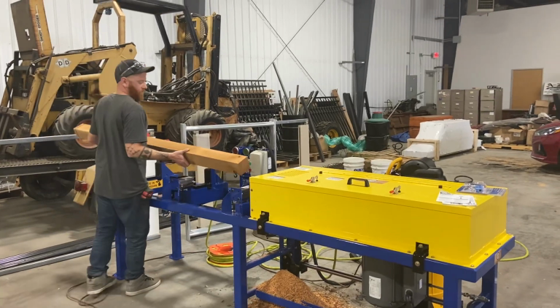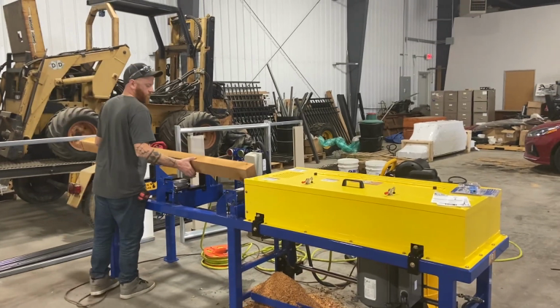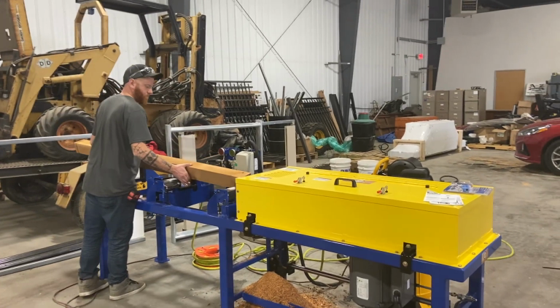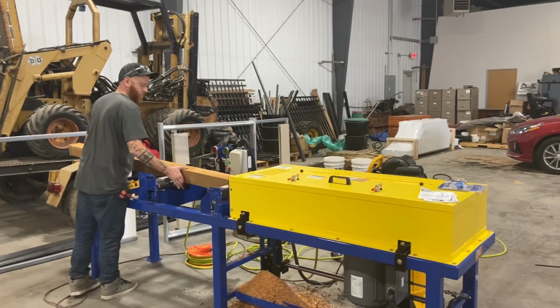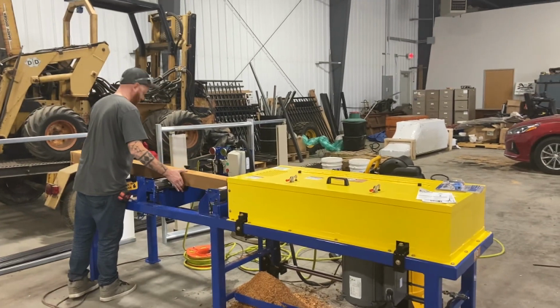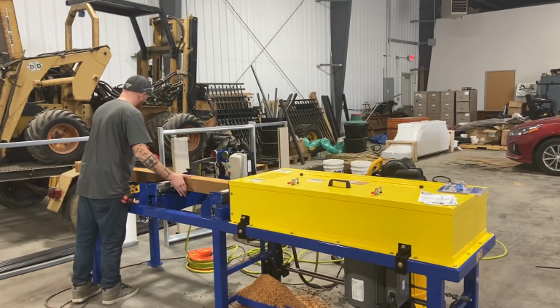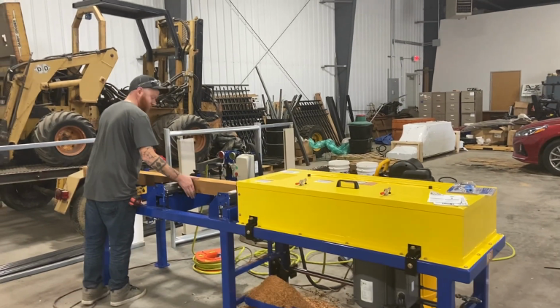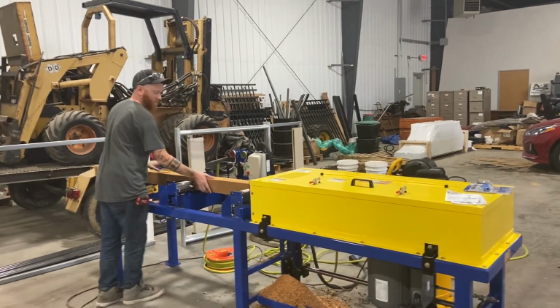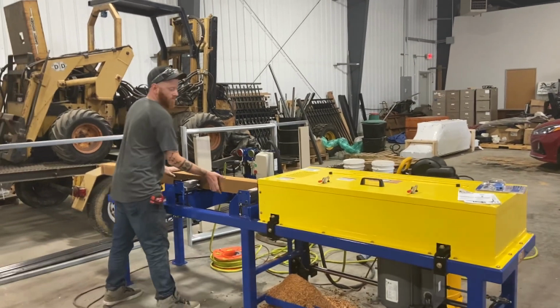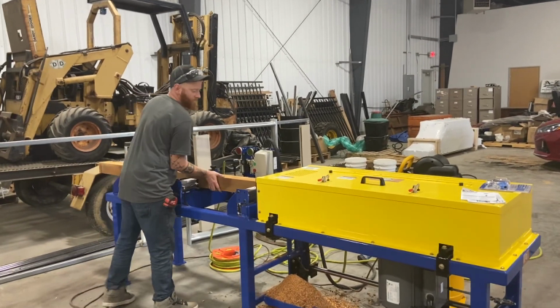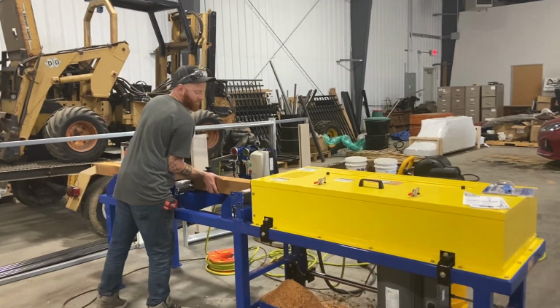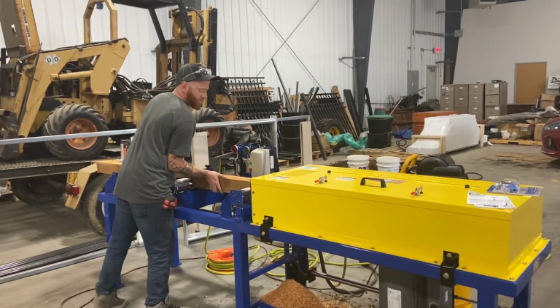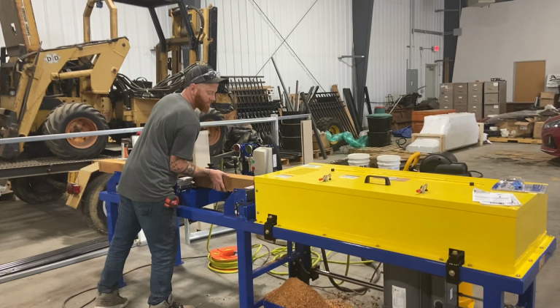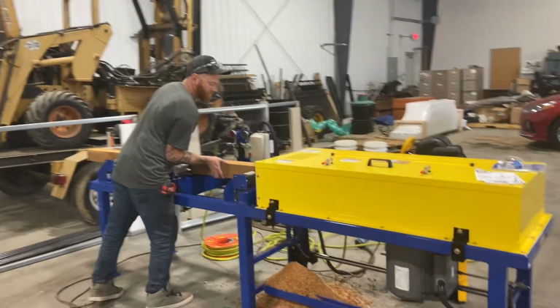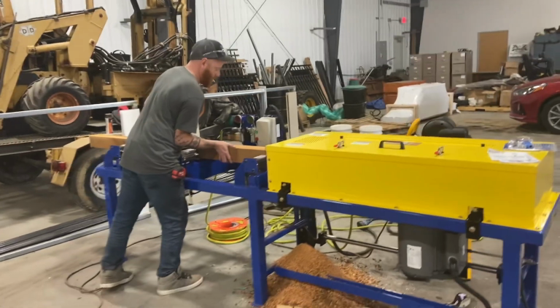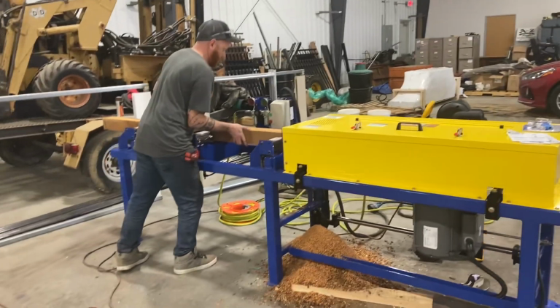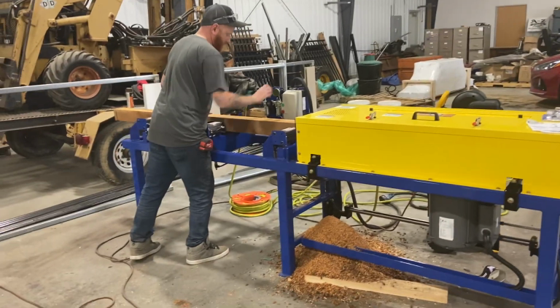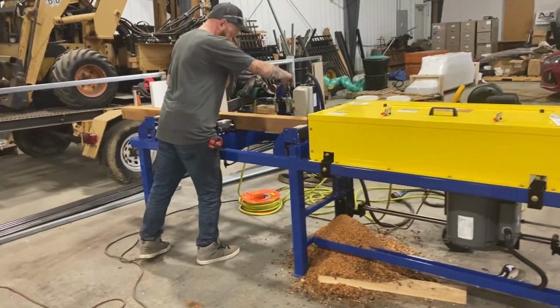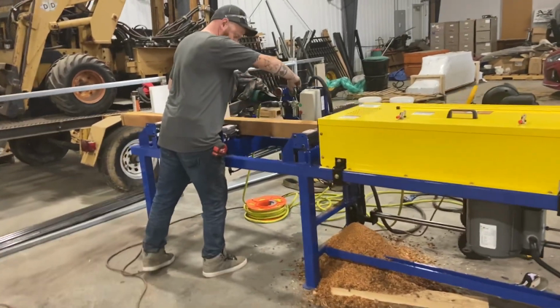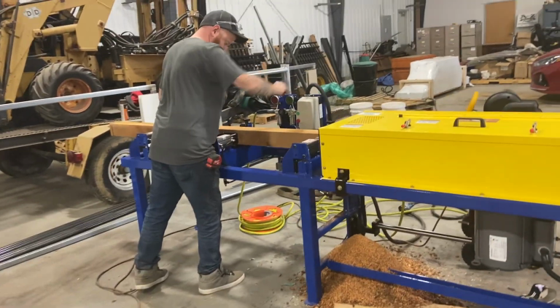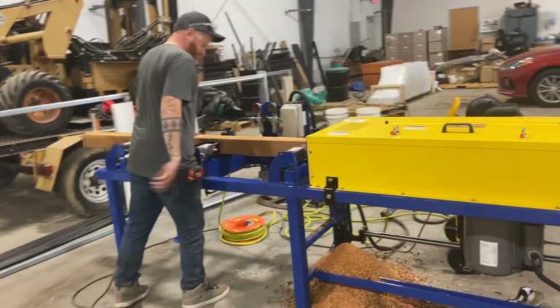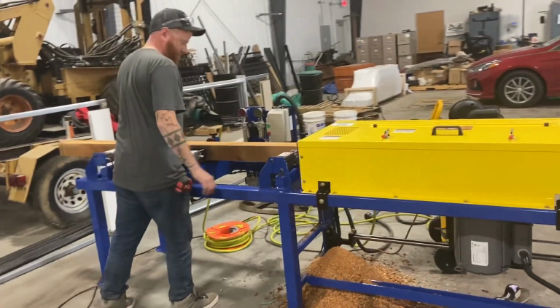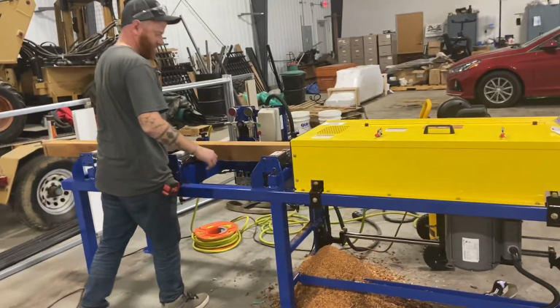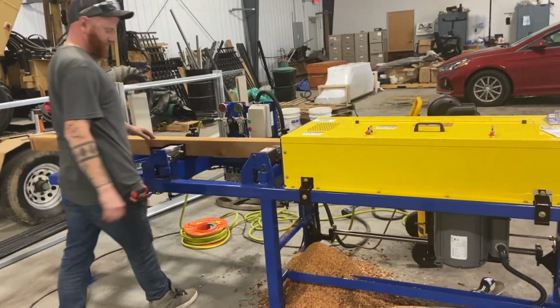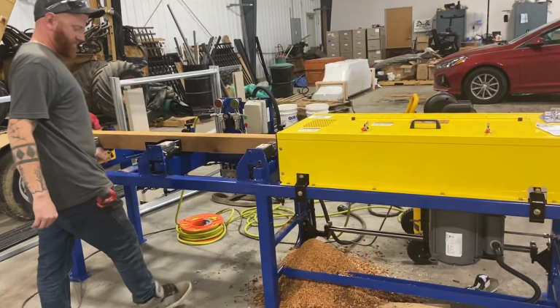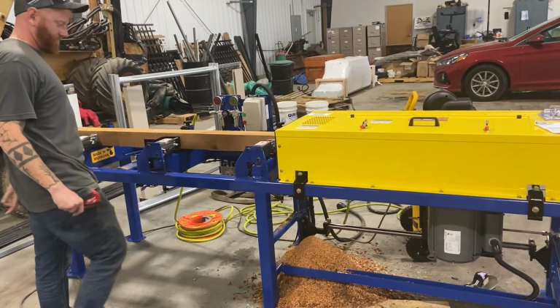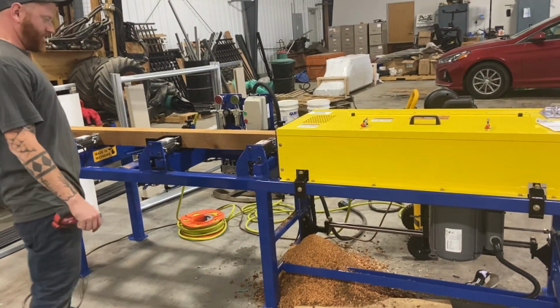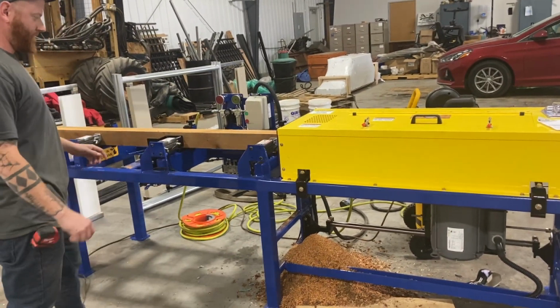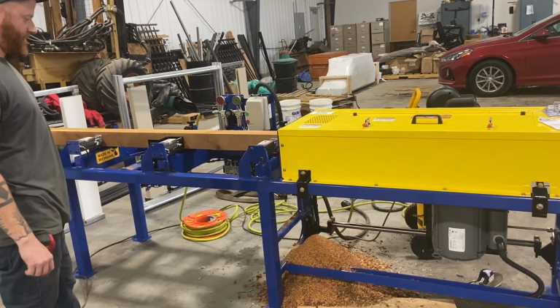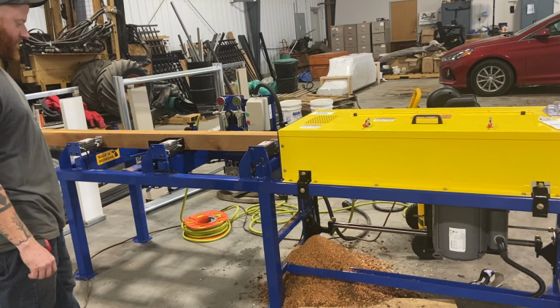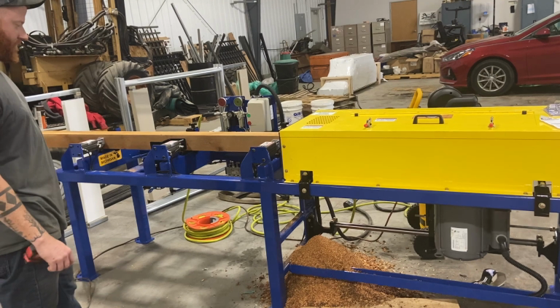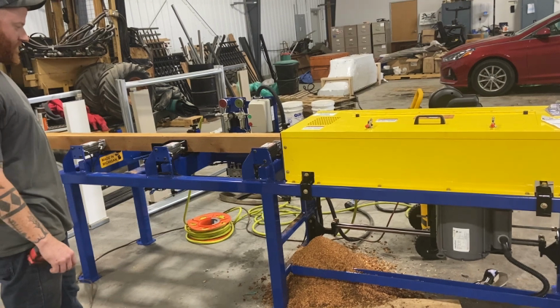New machine here. Mike's giving her a whirl. The old machine took seven to nine minutes to drill the post.